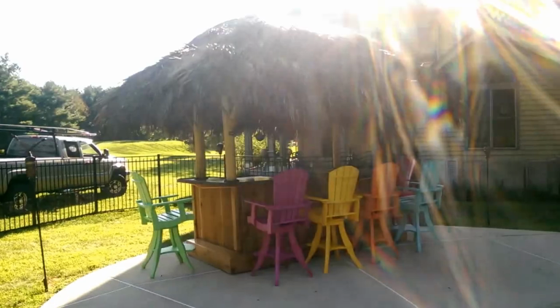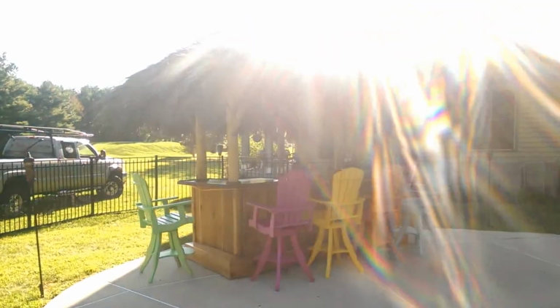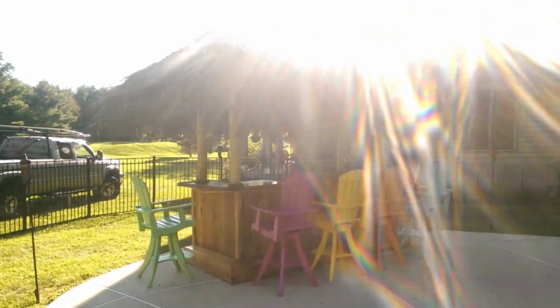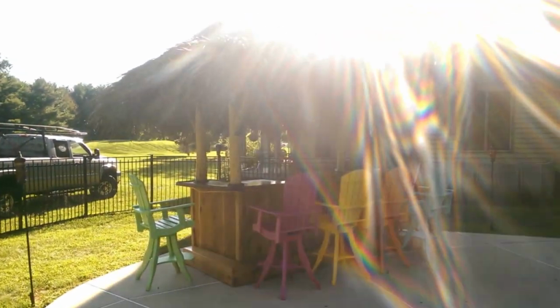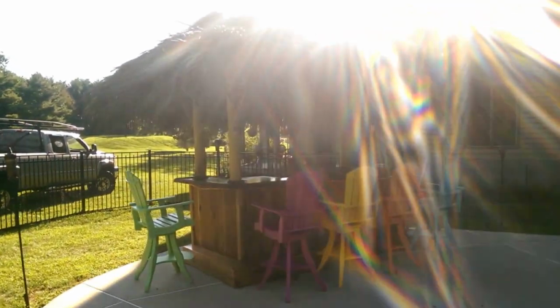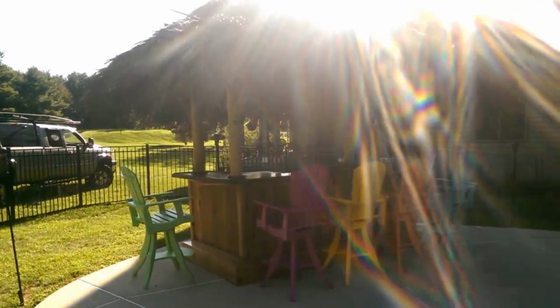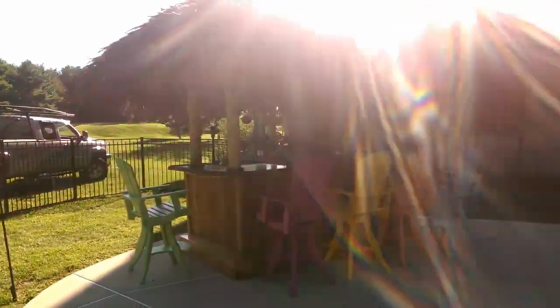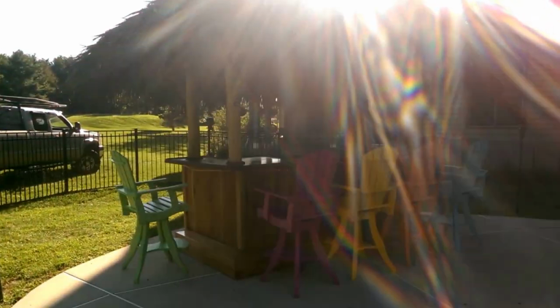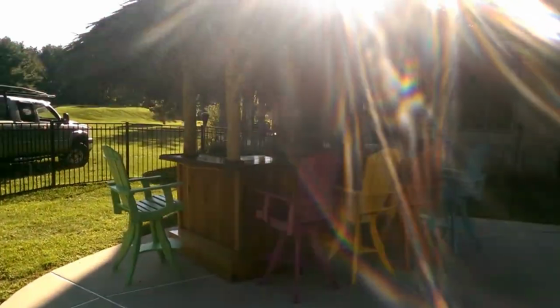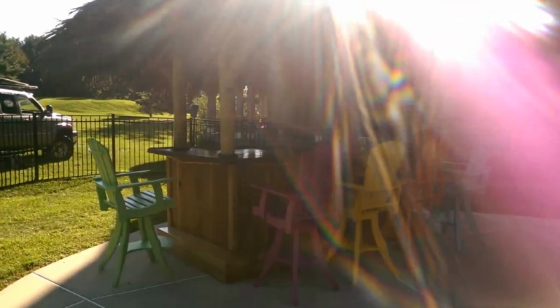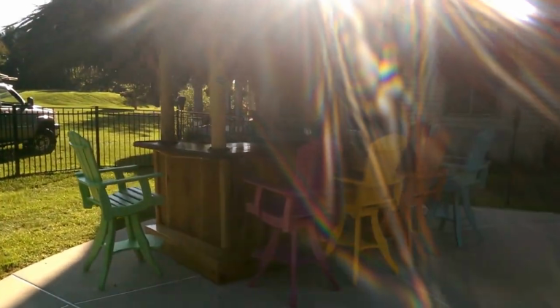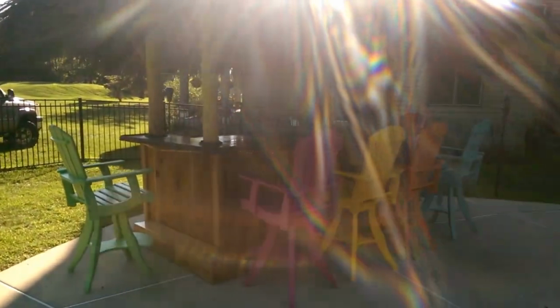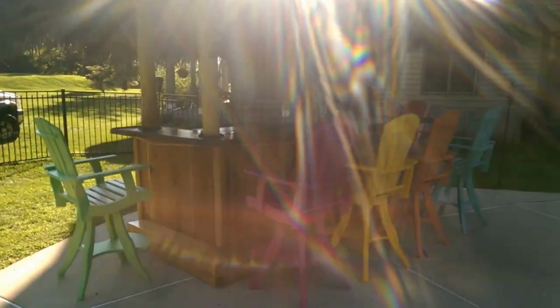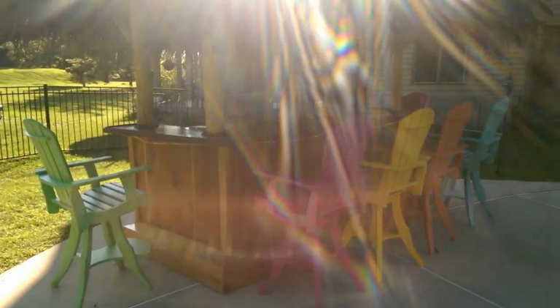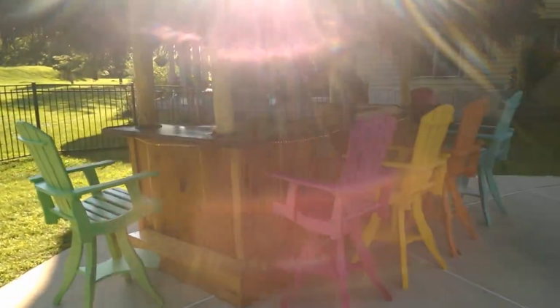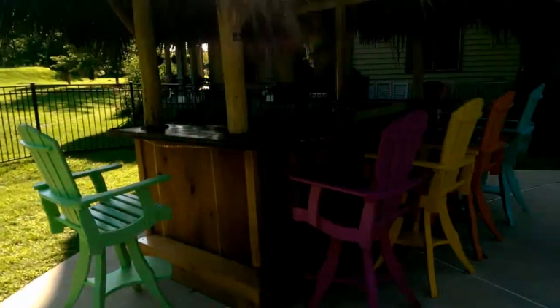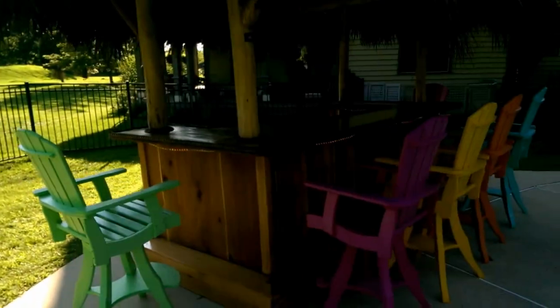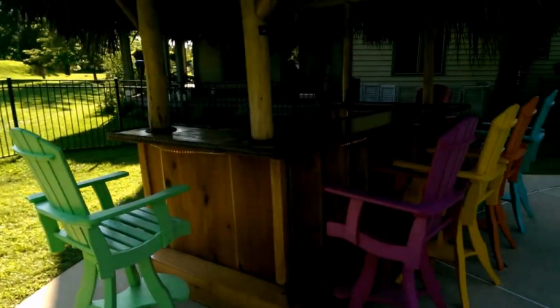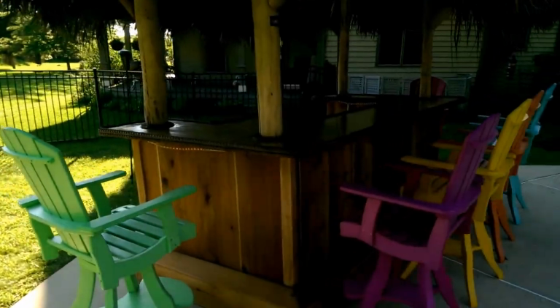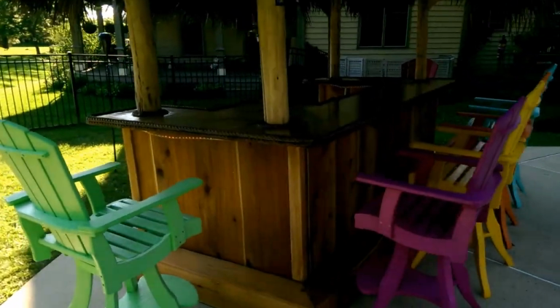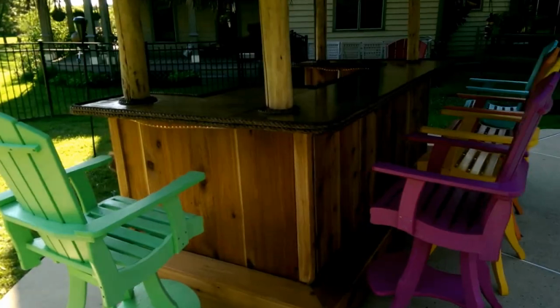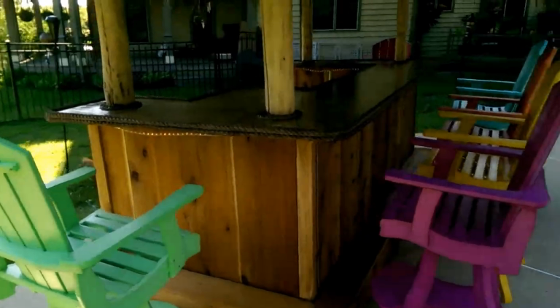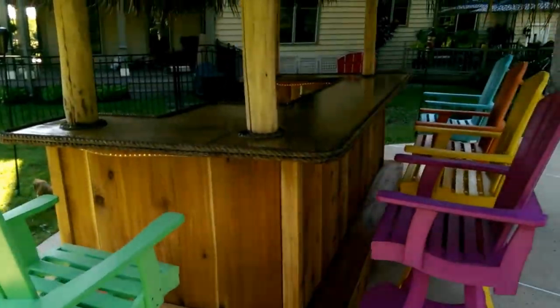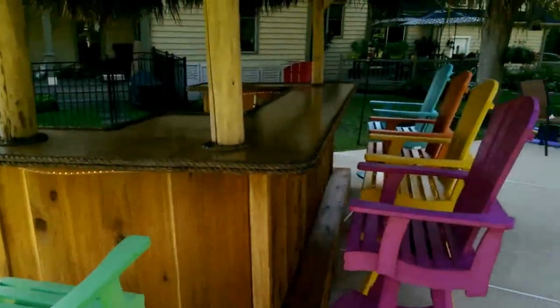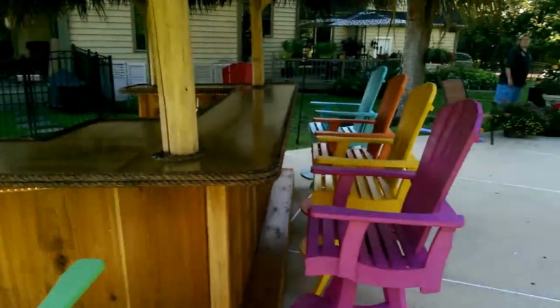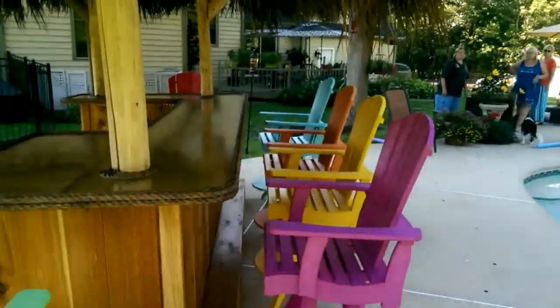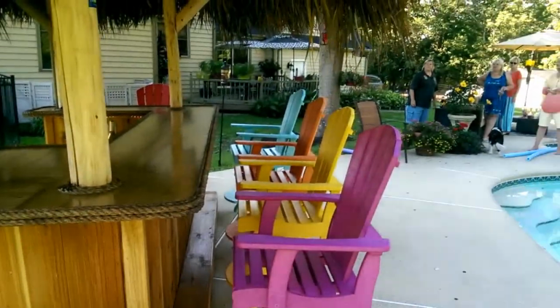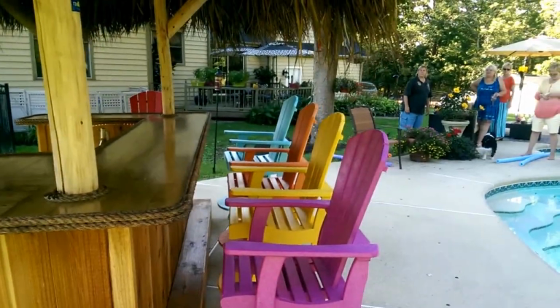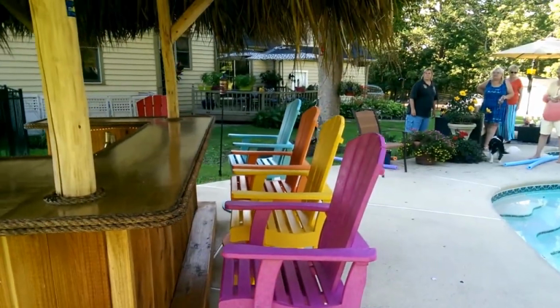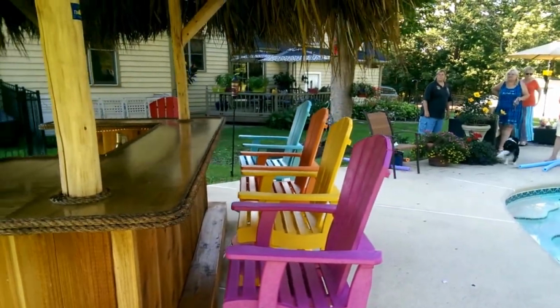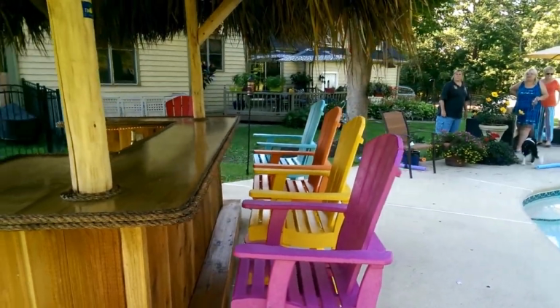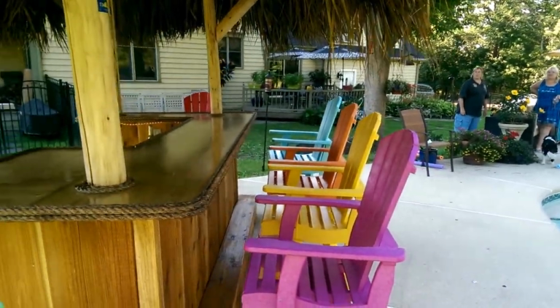Pipersville, PA. Ten by five tiki bar — sun's in my way. Got some very colorful chairs.